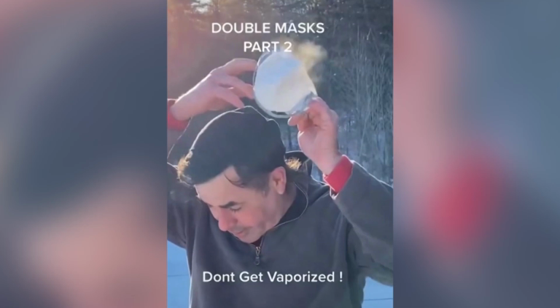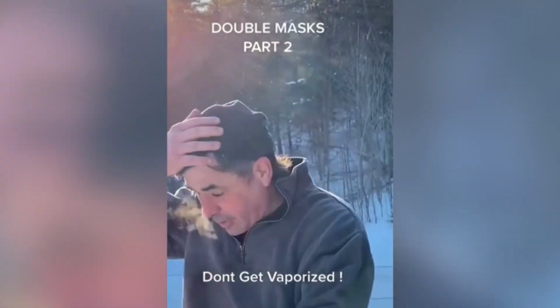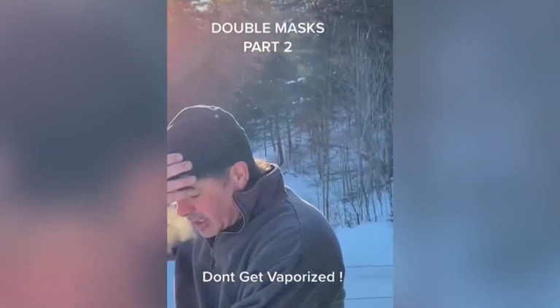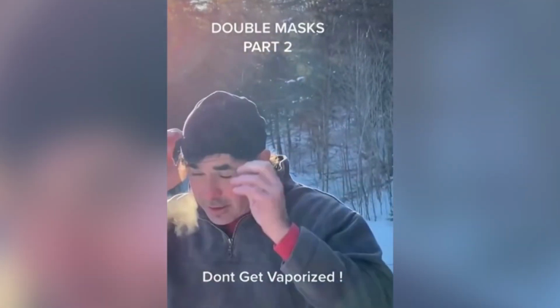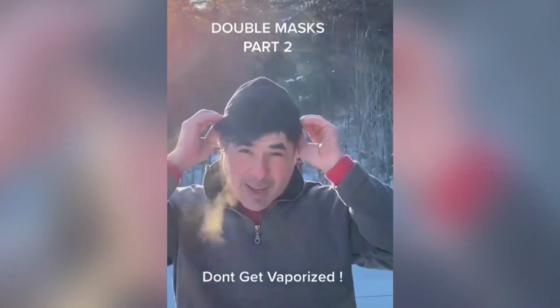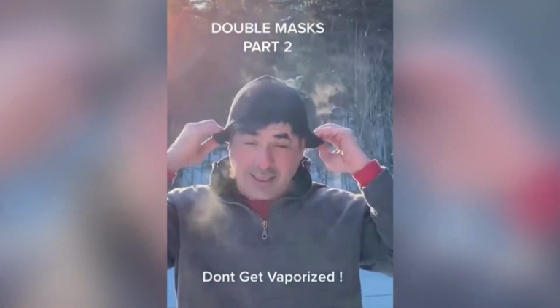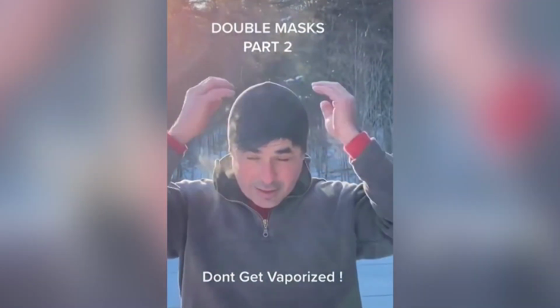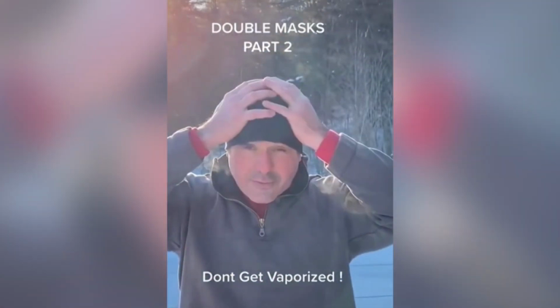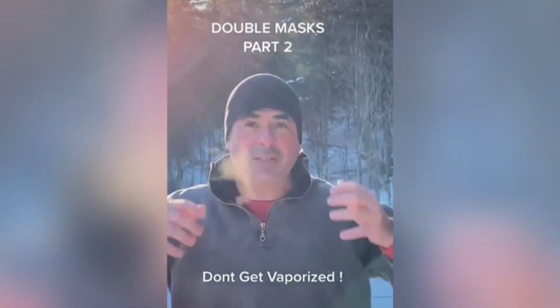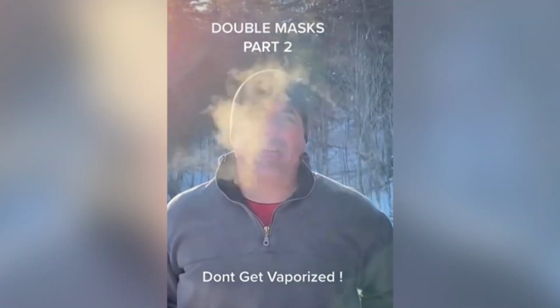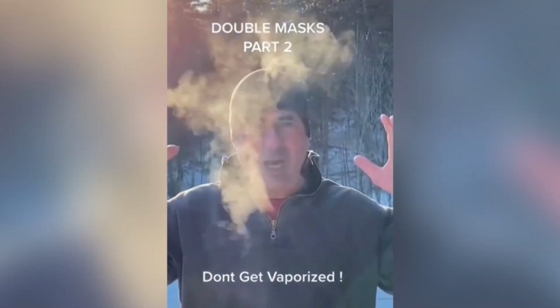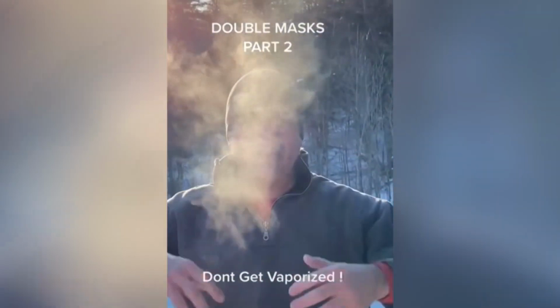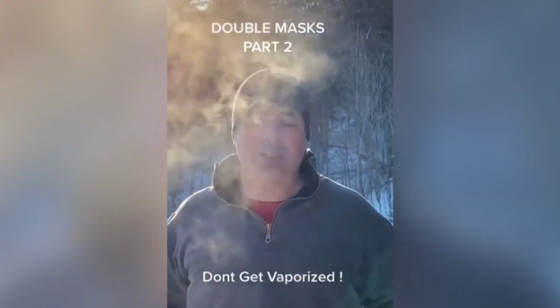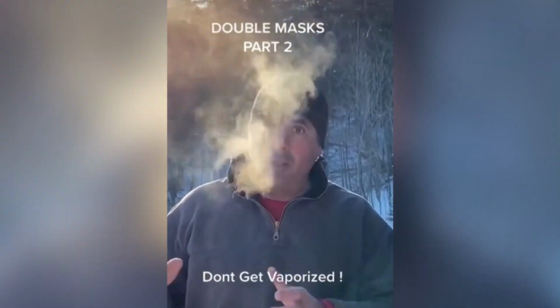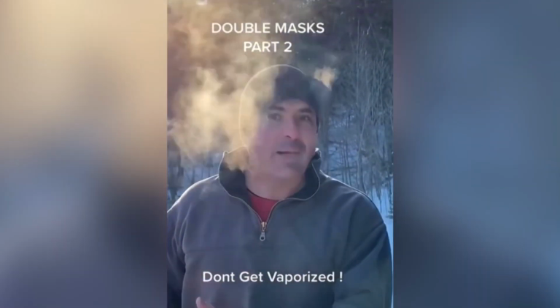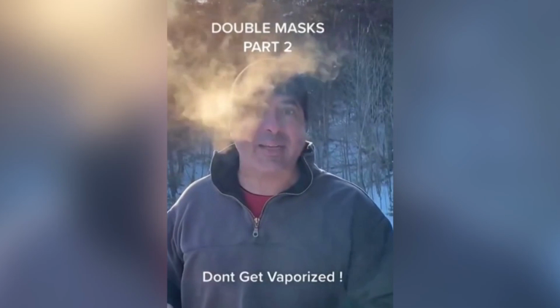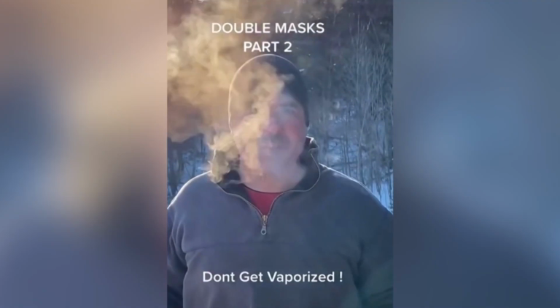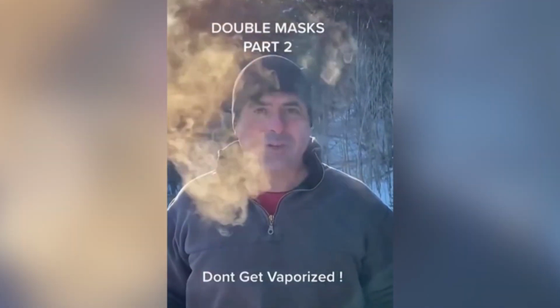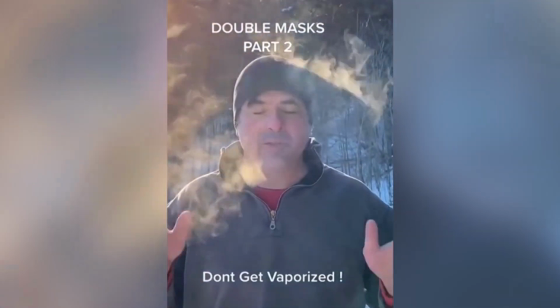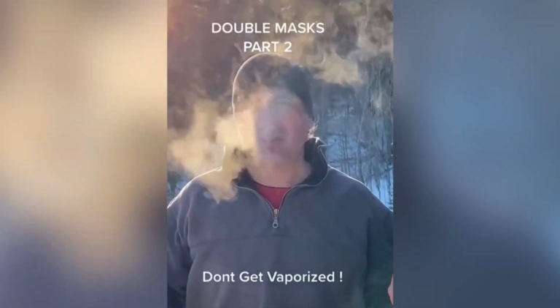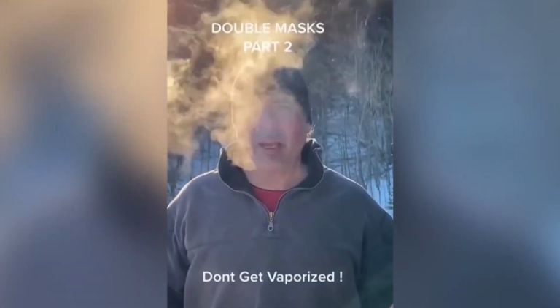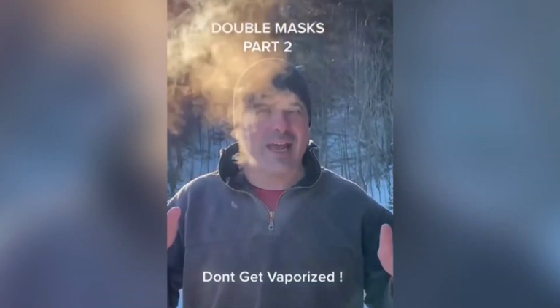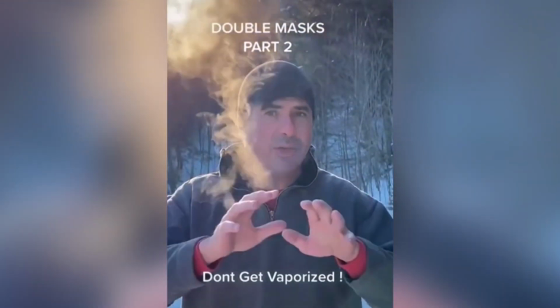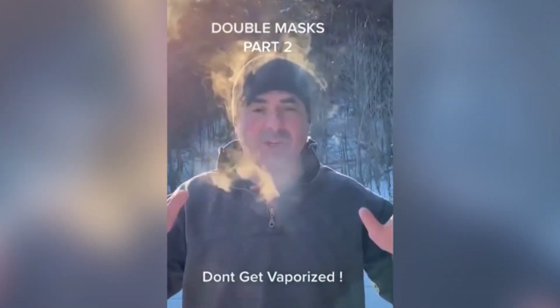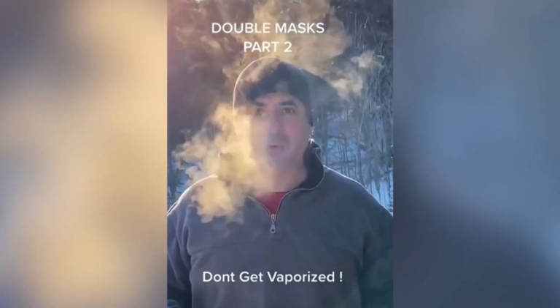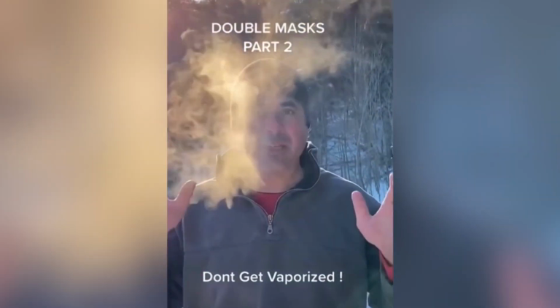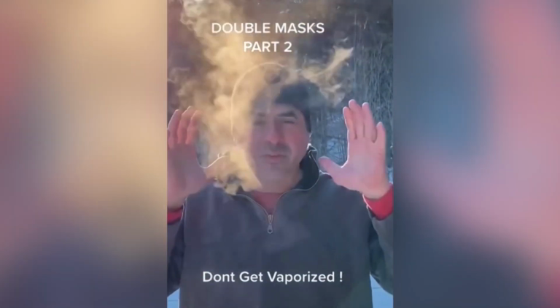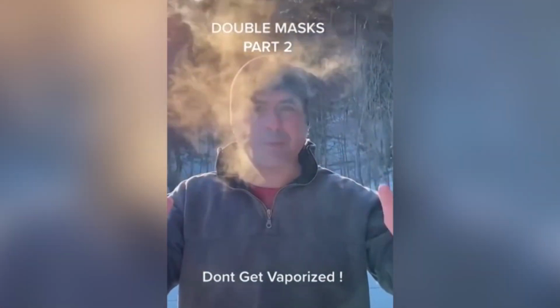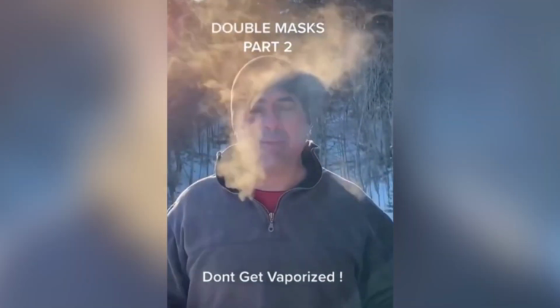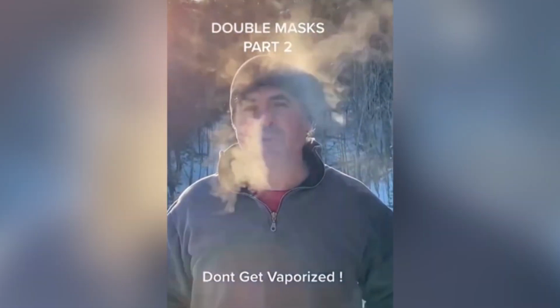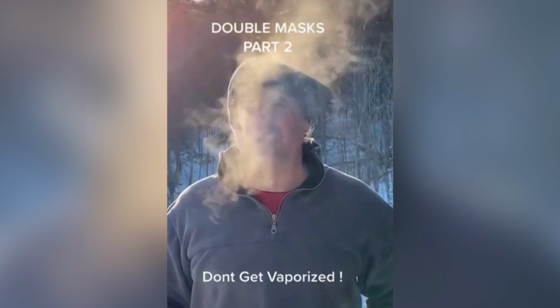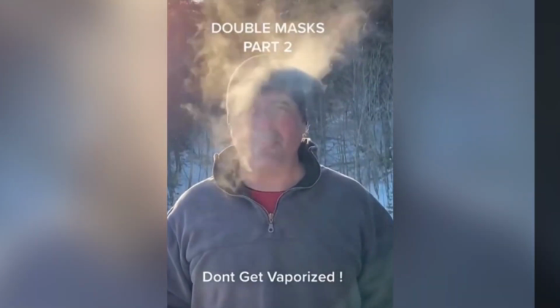So we can see that double masking definitely does work, and helps knock down the moisture — some double masks more than others. So use this information as your shield, as it were, against this invisible enemy: coronavirus transport.